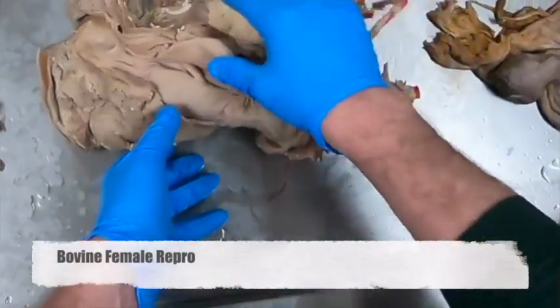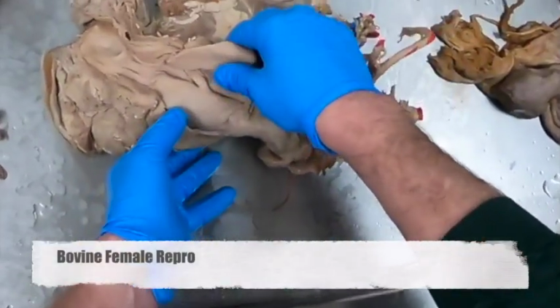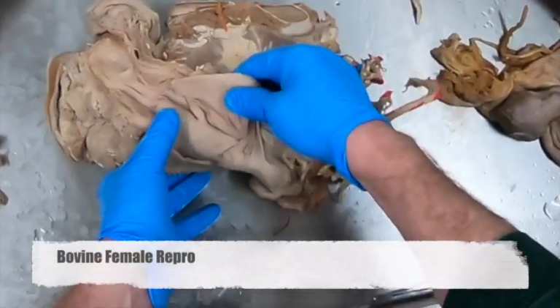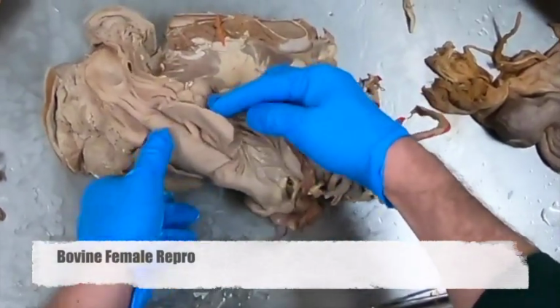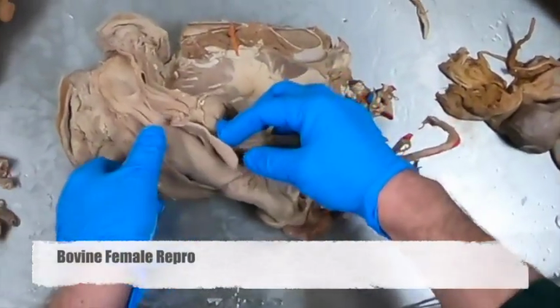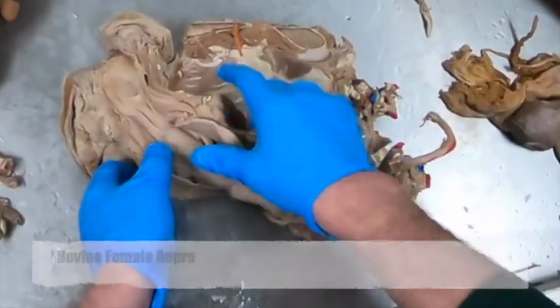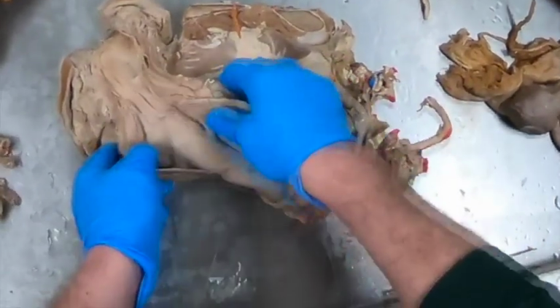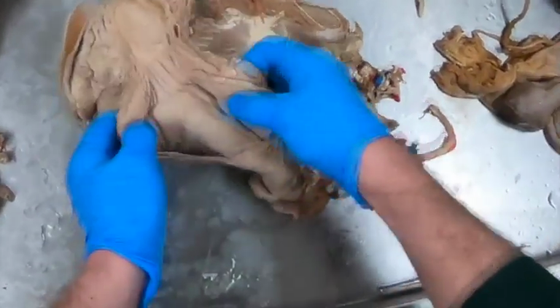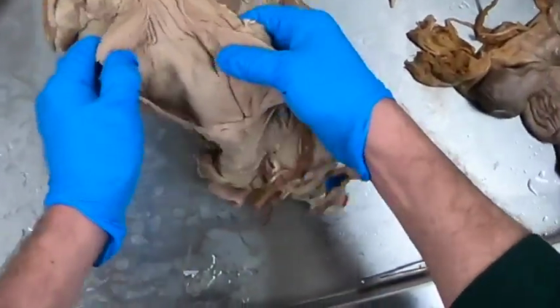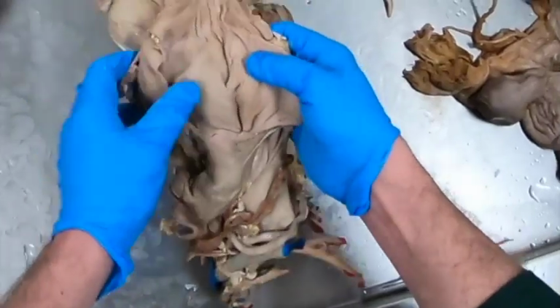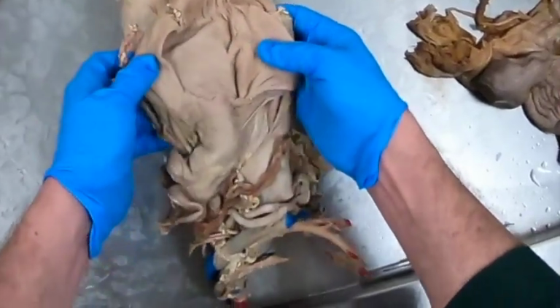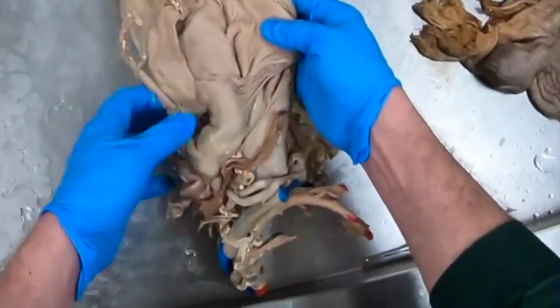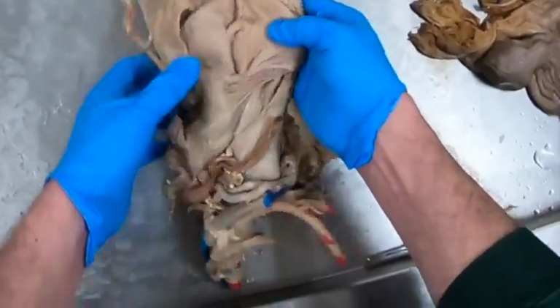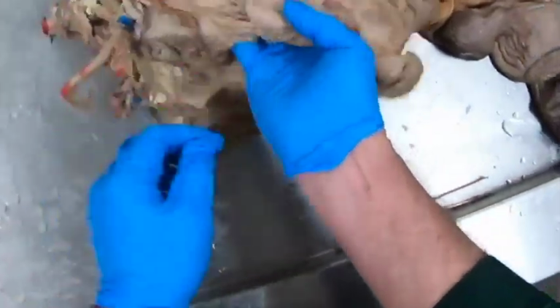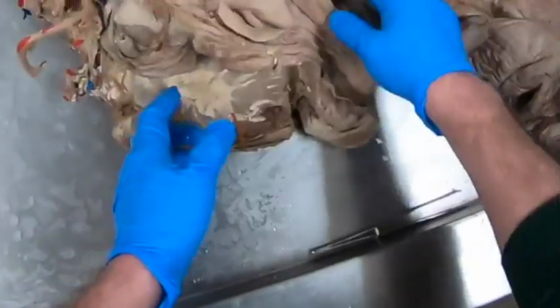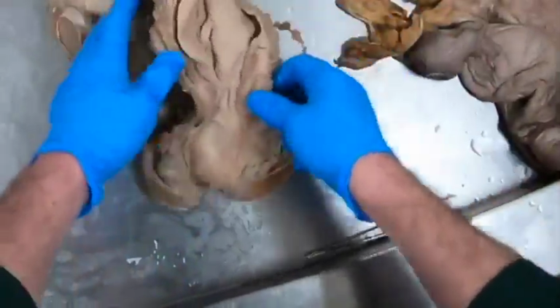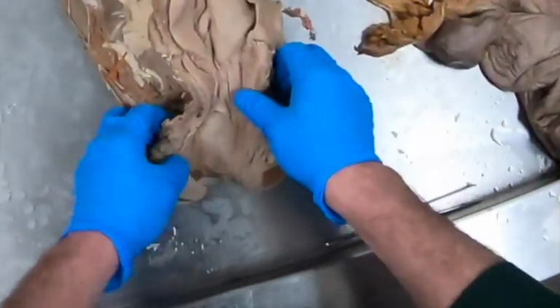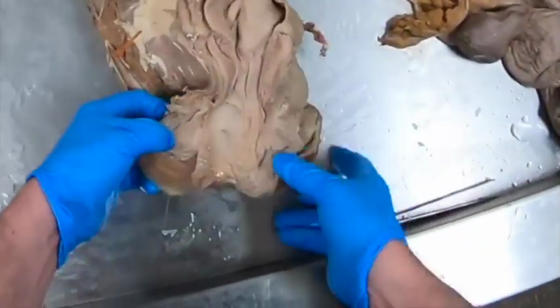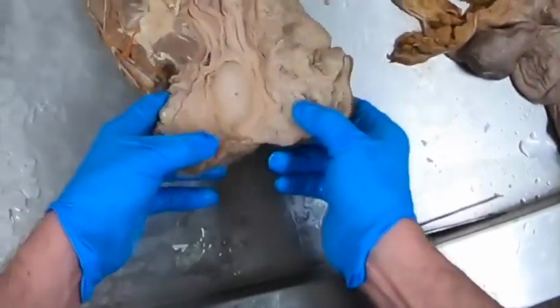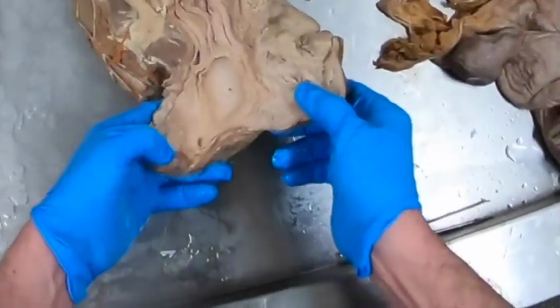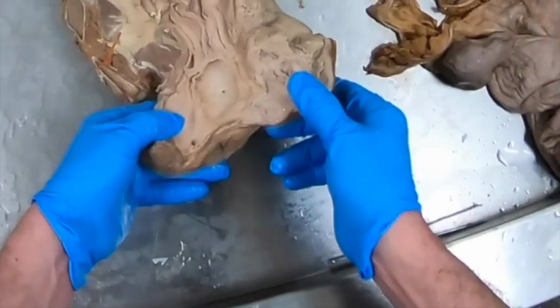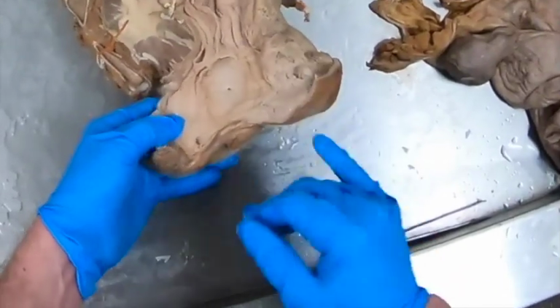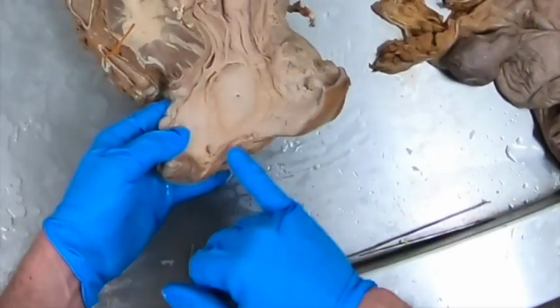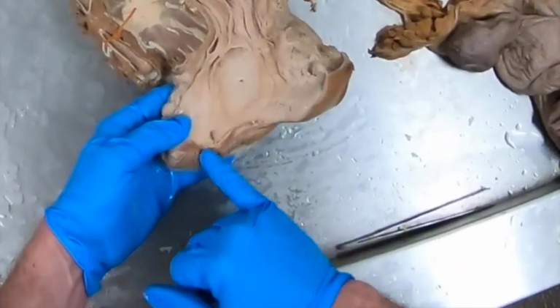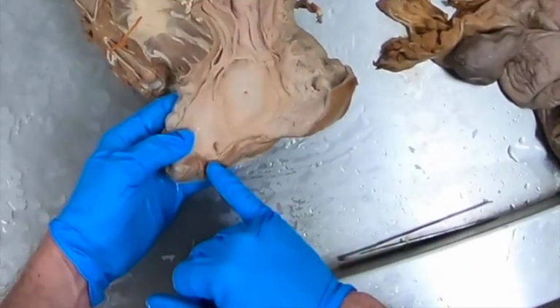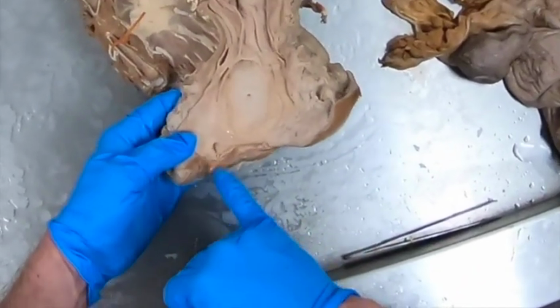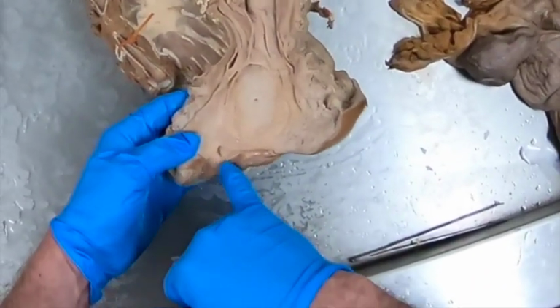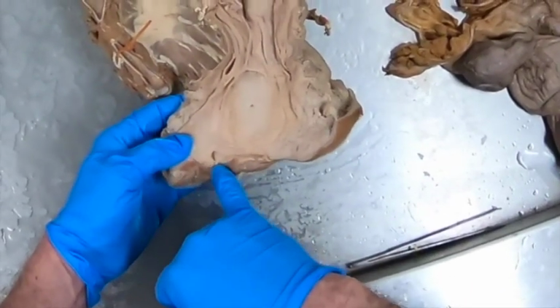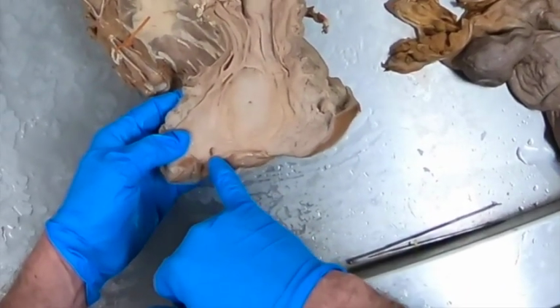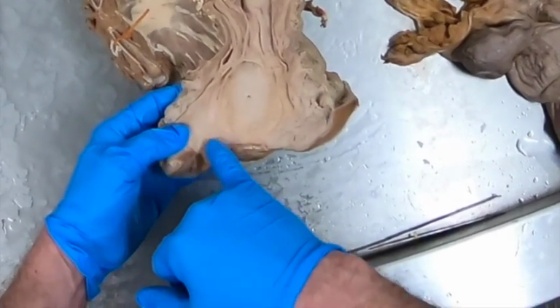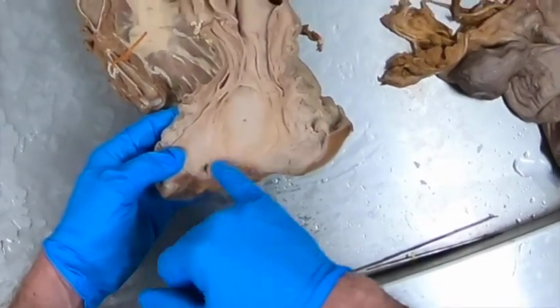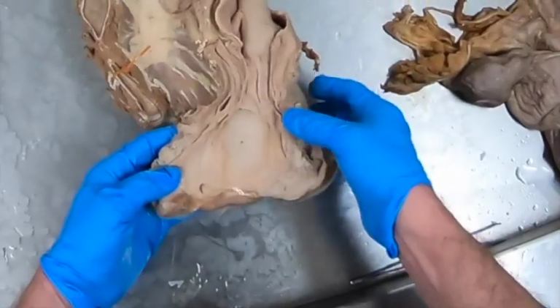Here's a very nice young bovine female reproductive tract. We've got the labia and the clitoris and the fossa clitoridis.